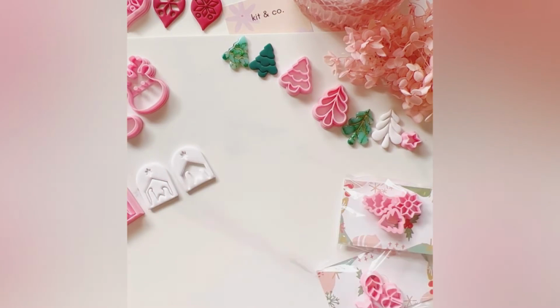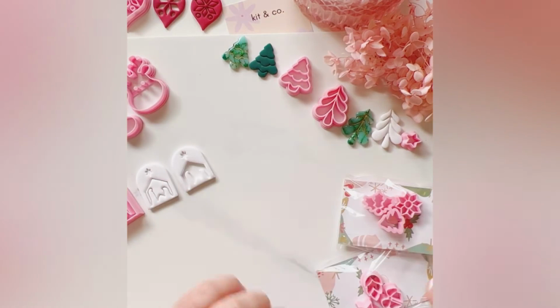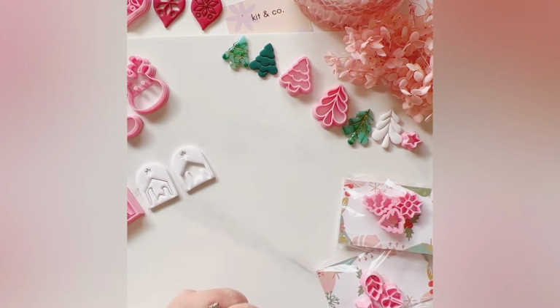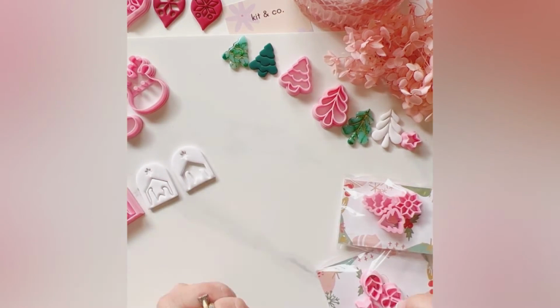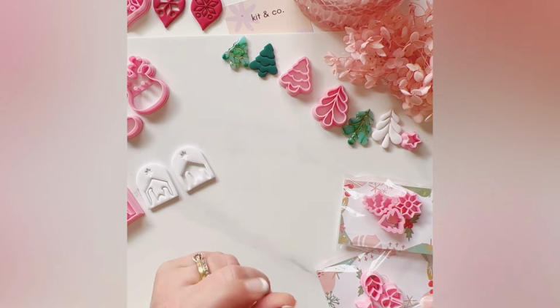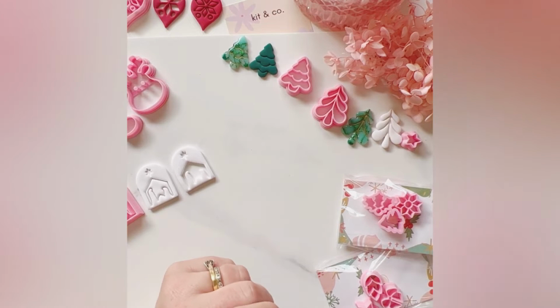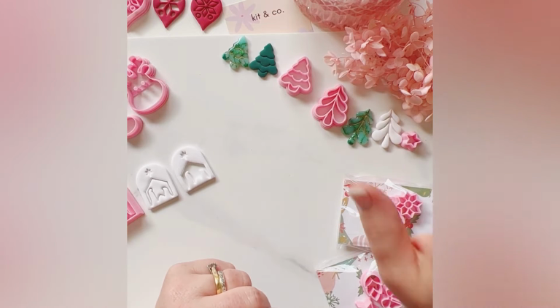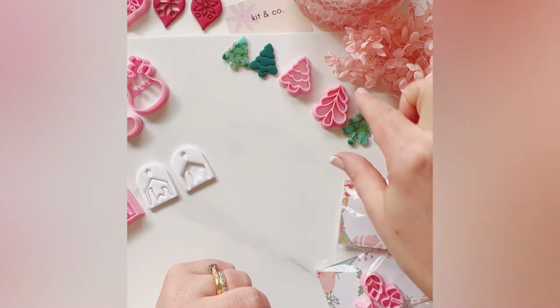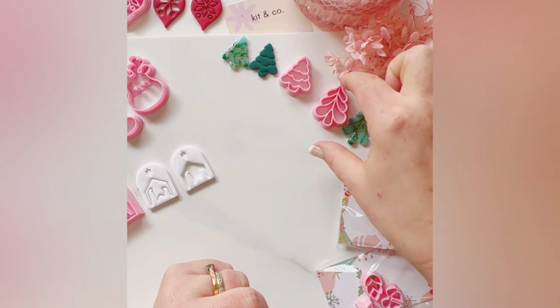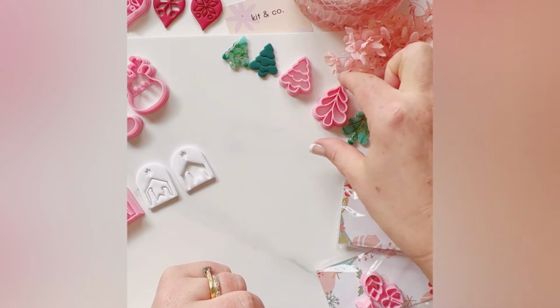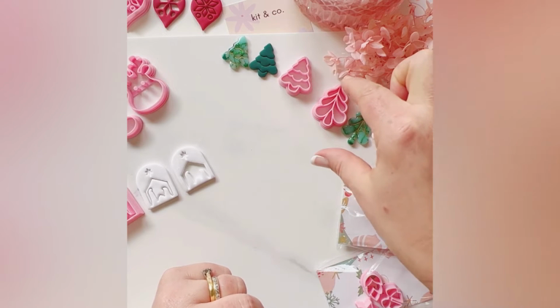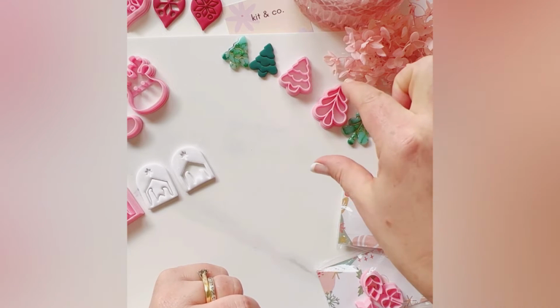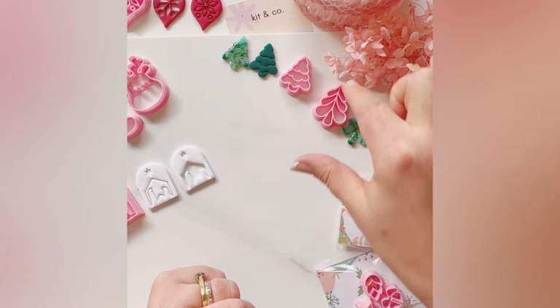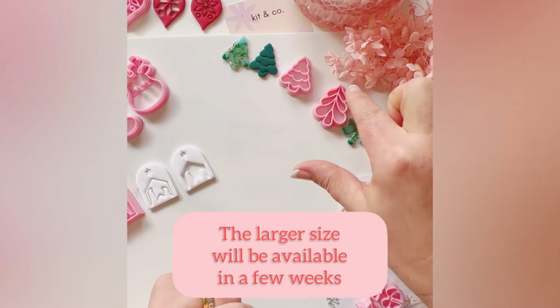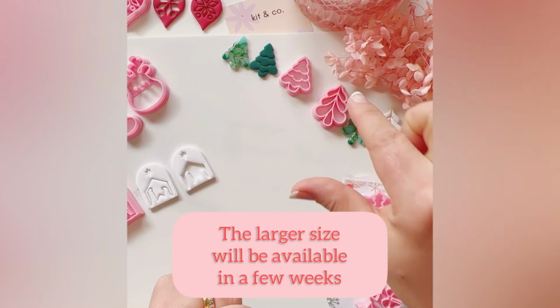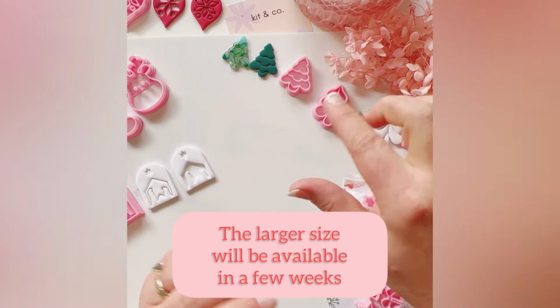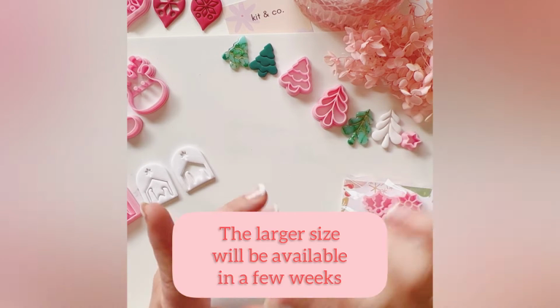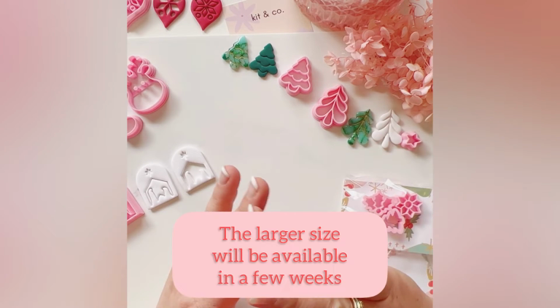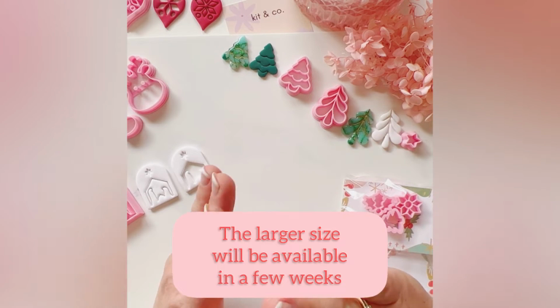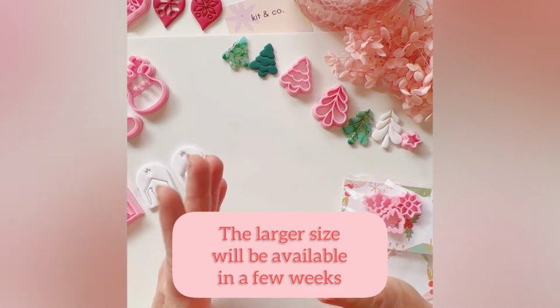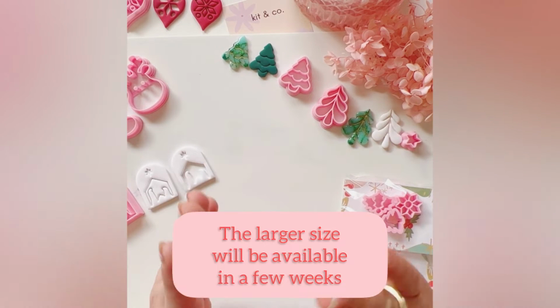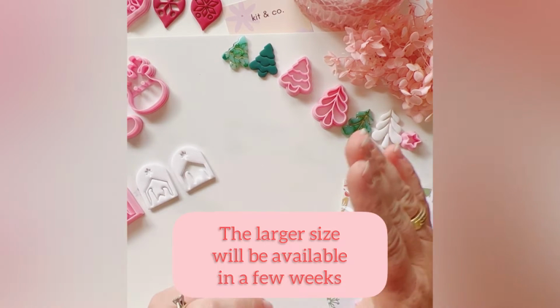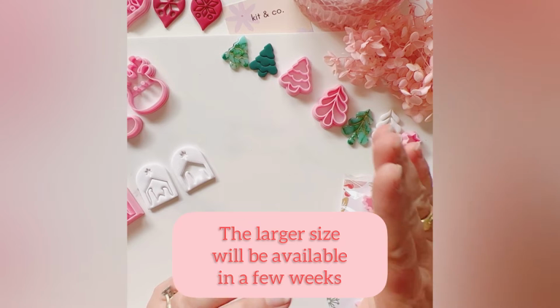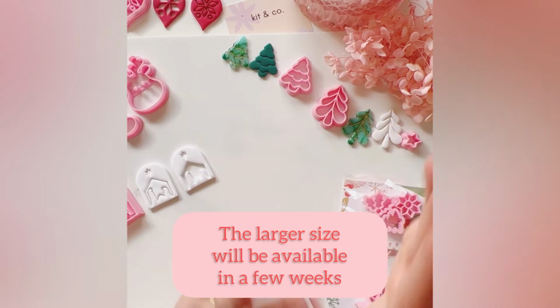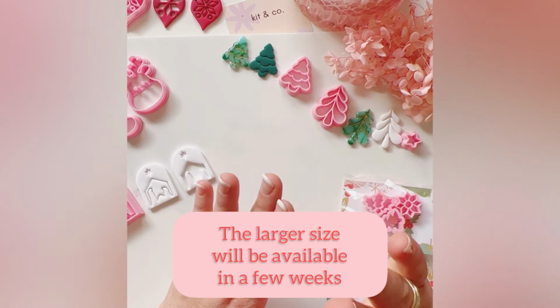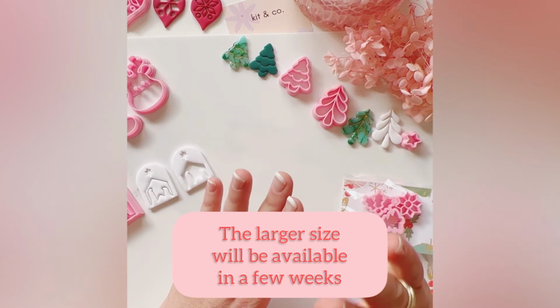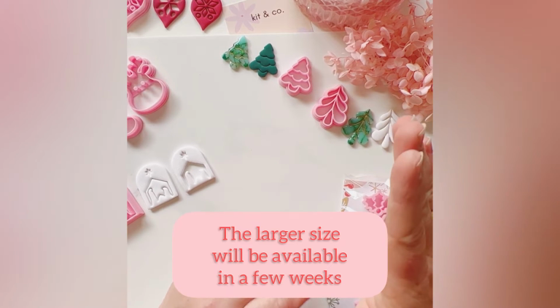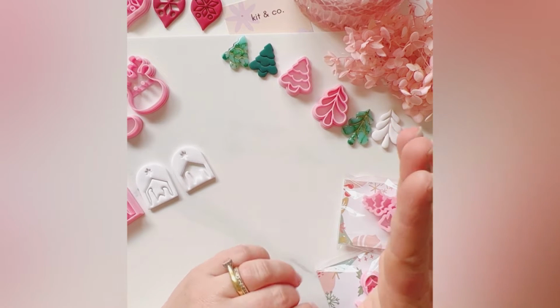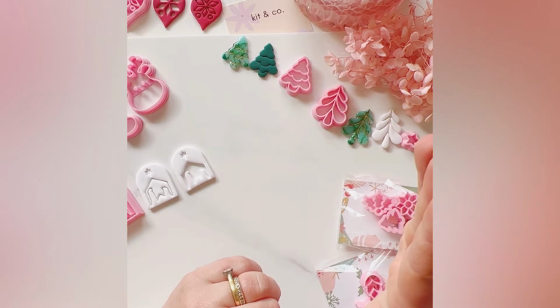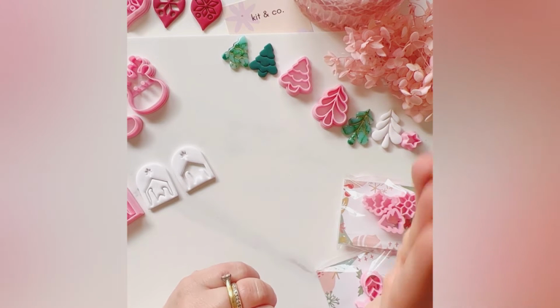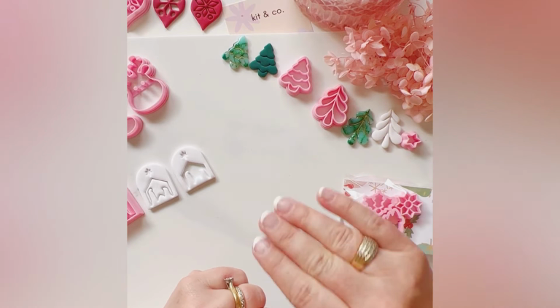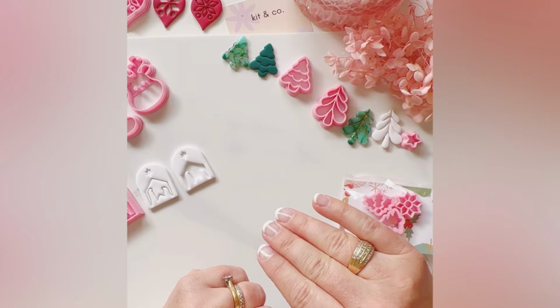I haven't made them very large, and I will release a larger version probably in November. So there's a little bit of a wait on that.